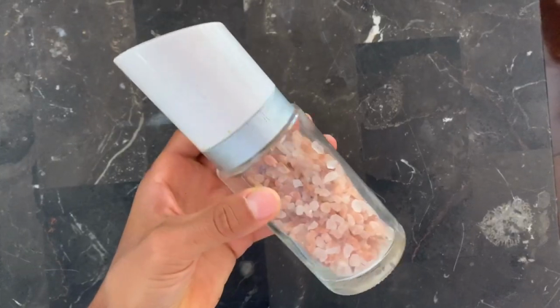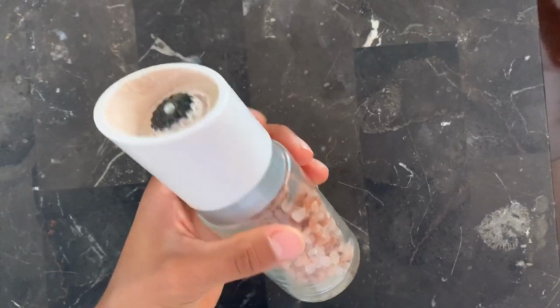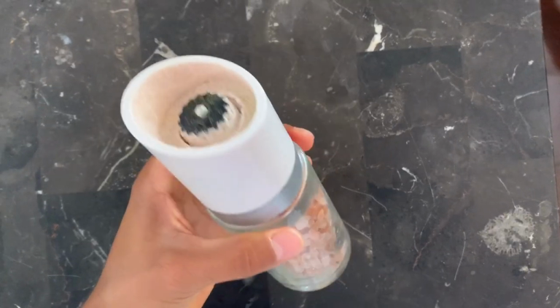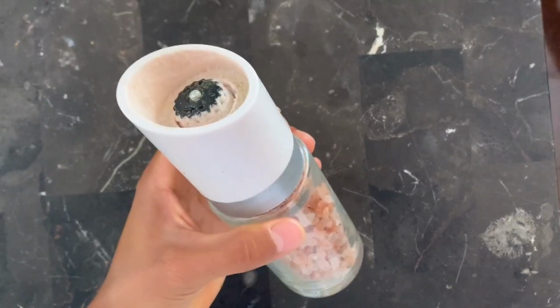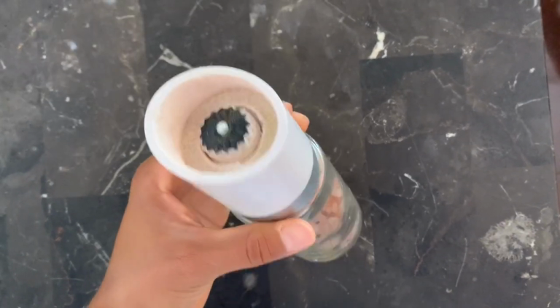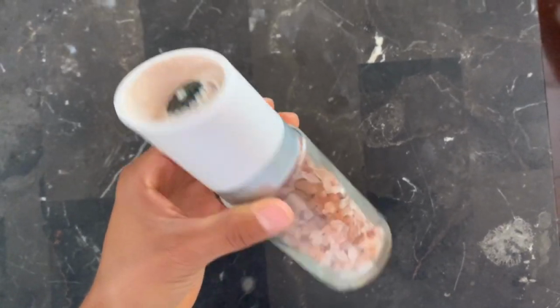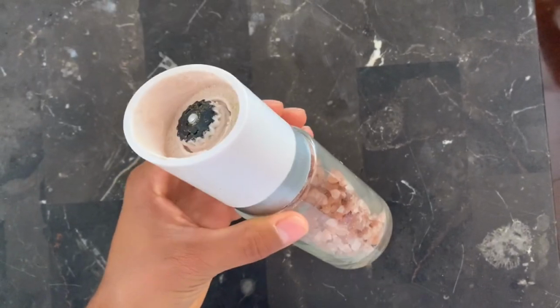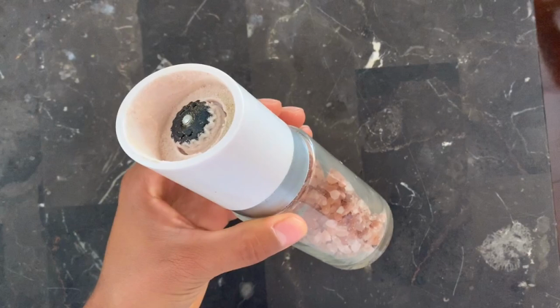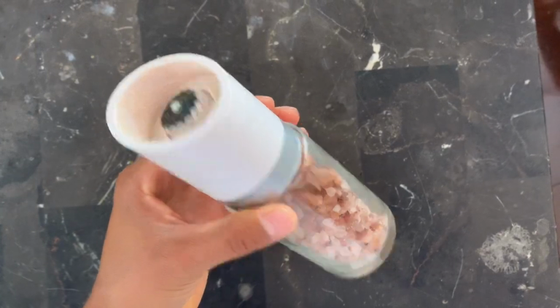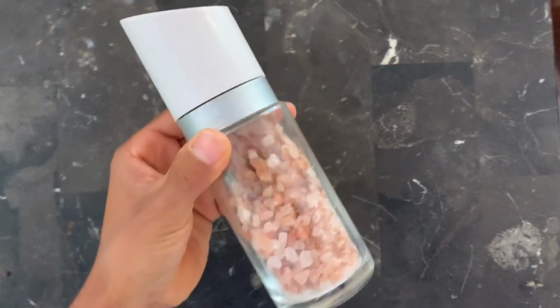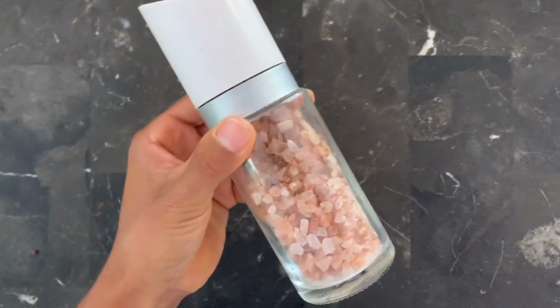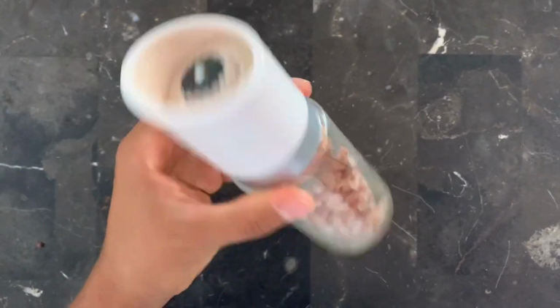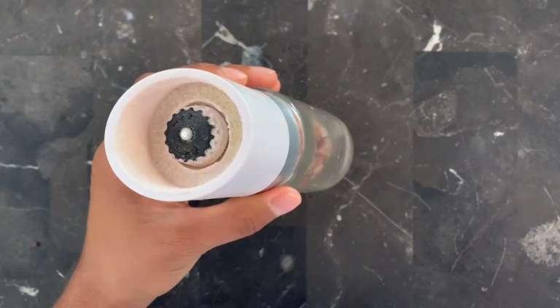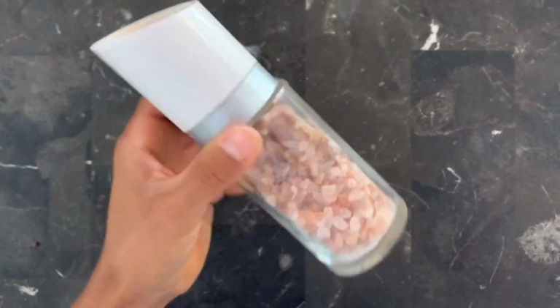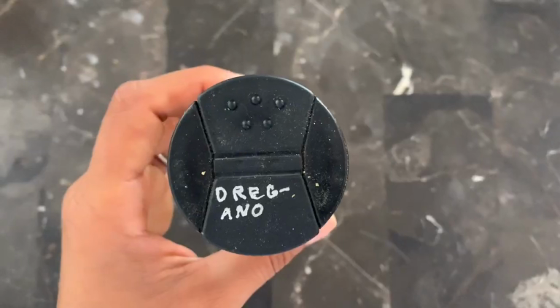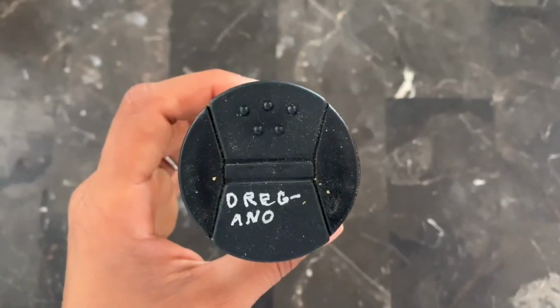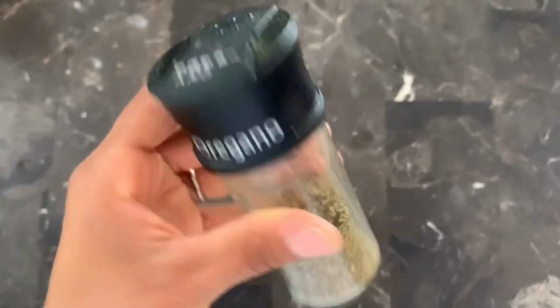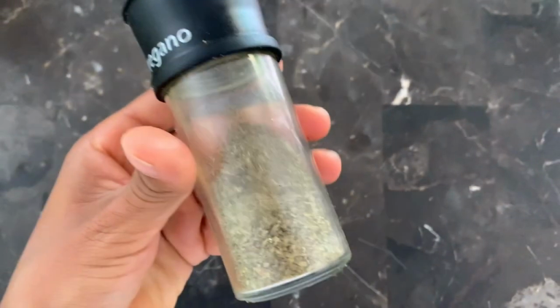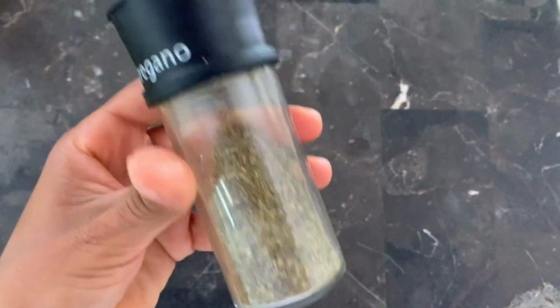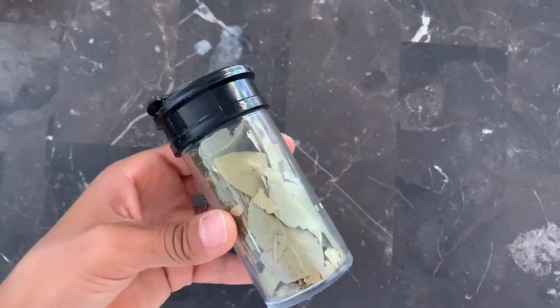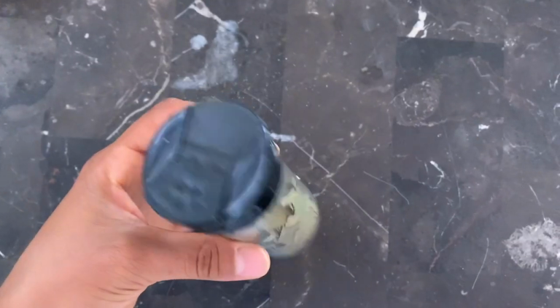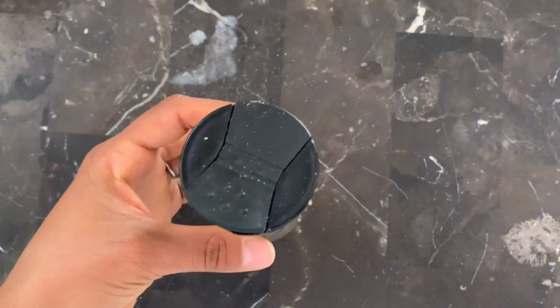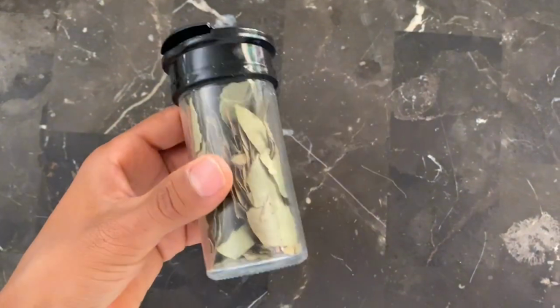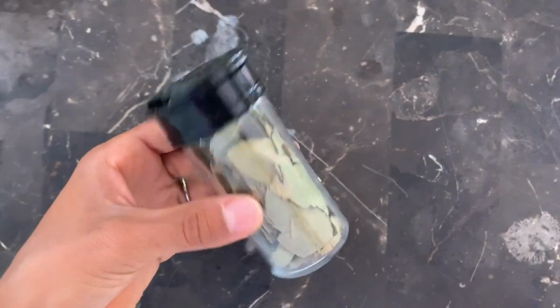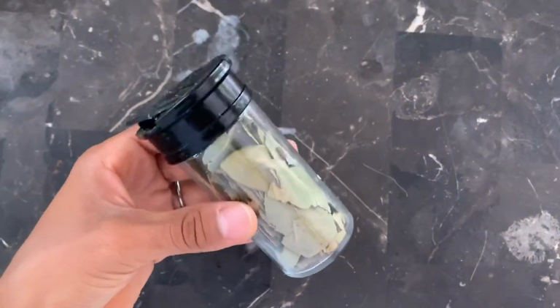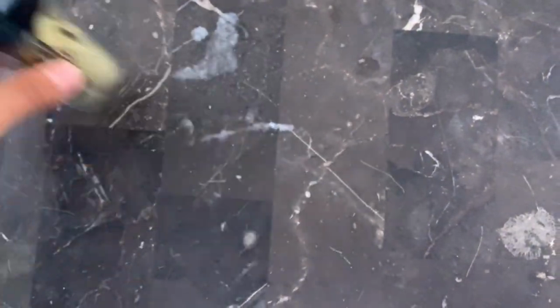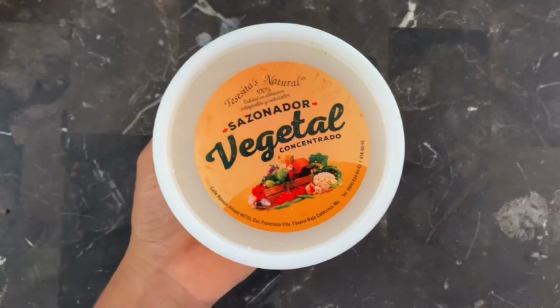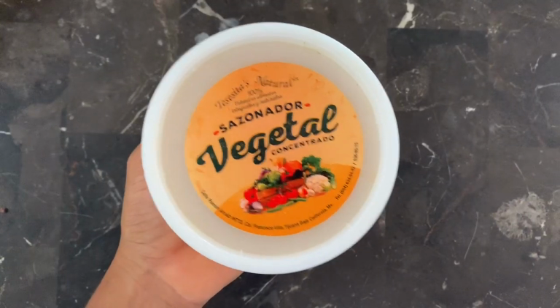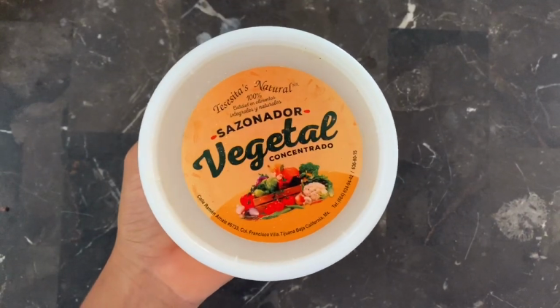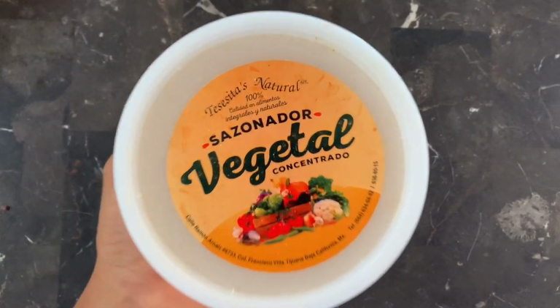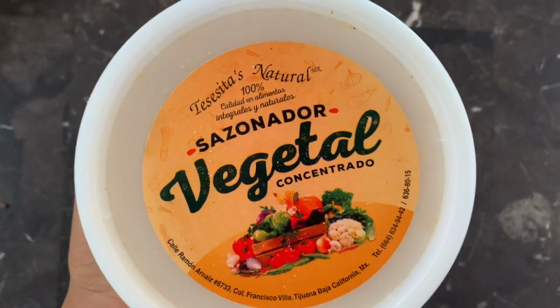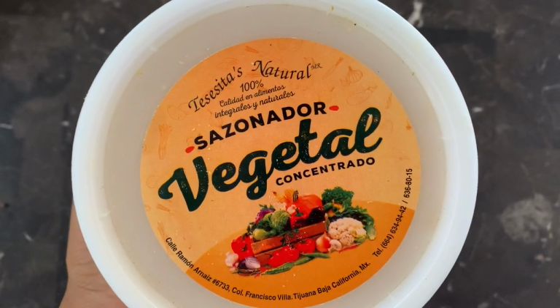You will season your caldo with some pink Himalayan salt, oregano, a few dried bay leaves, and some vegetable broth.